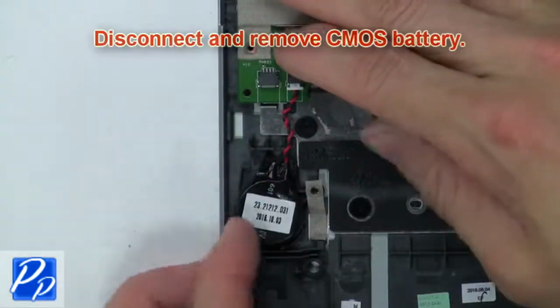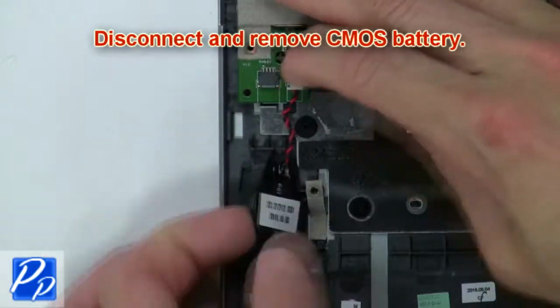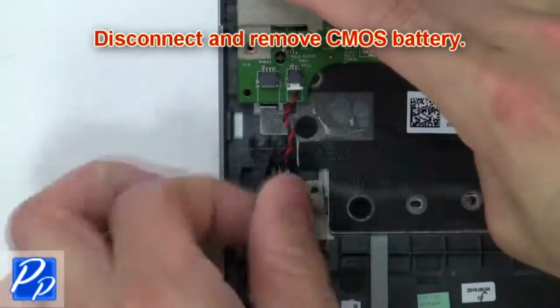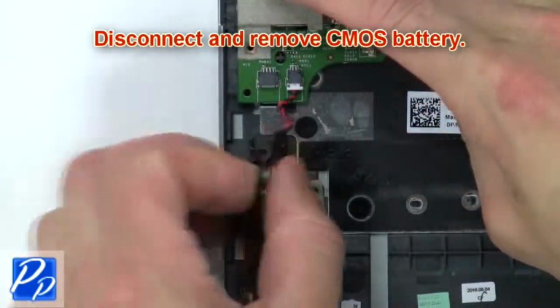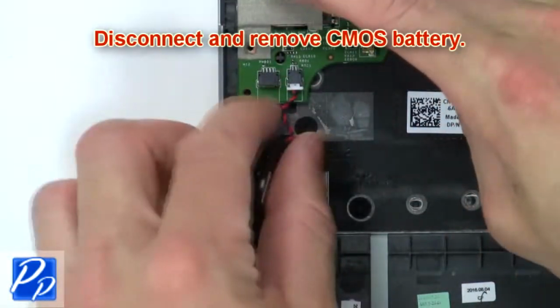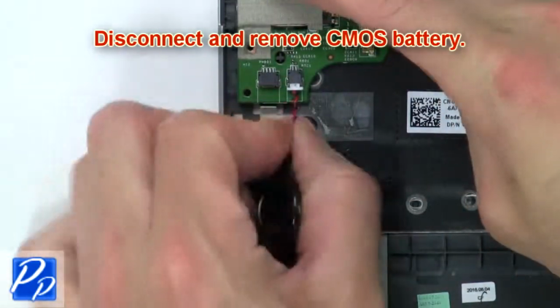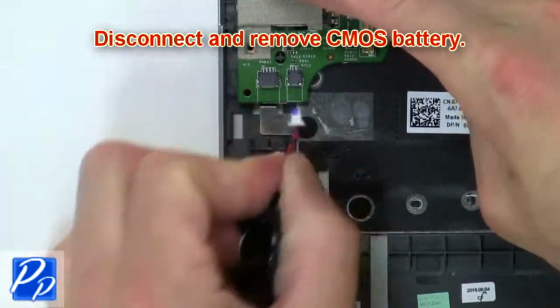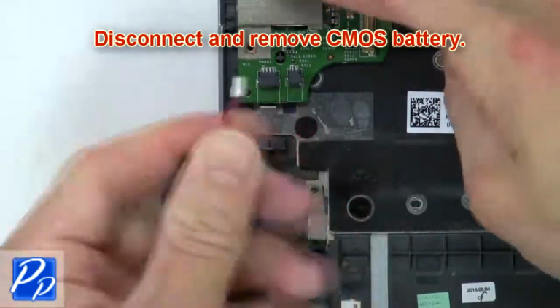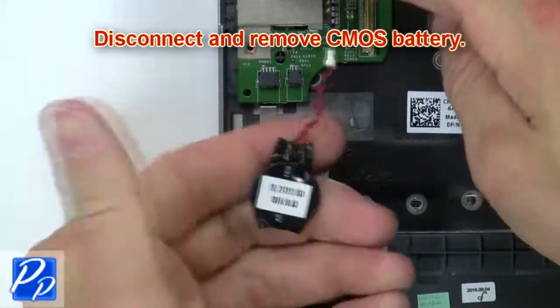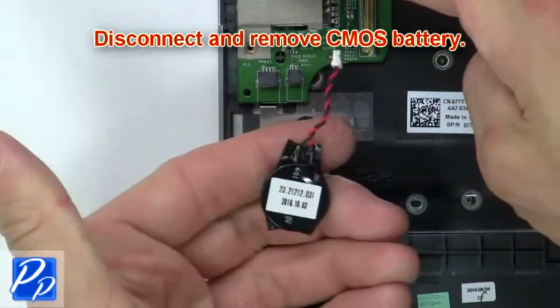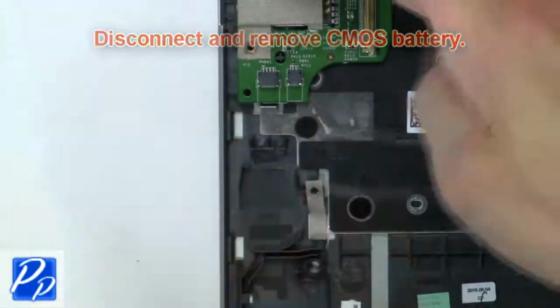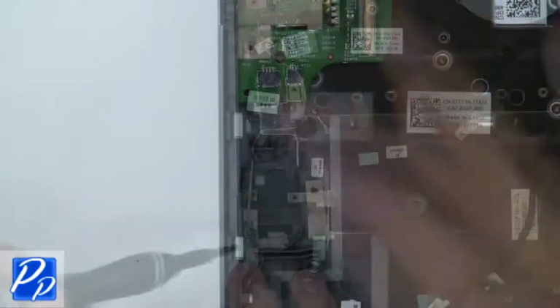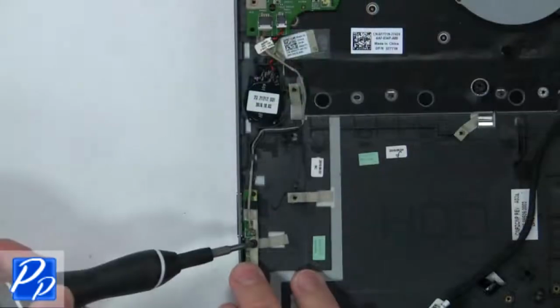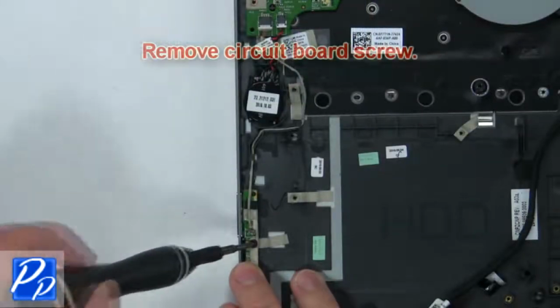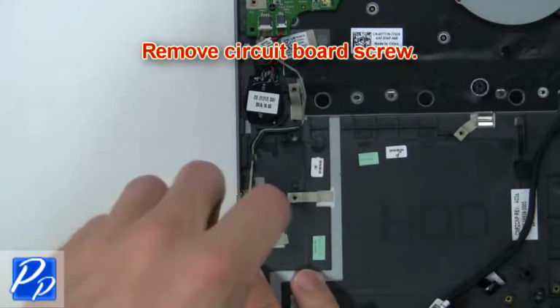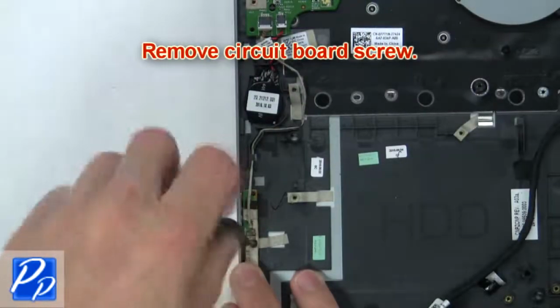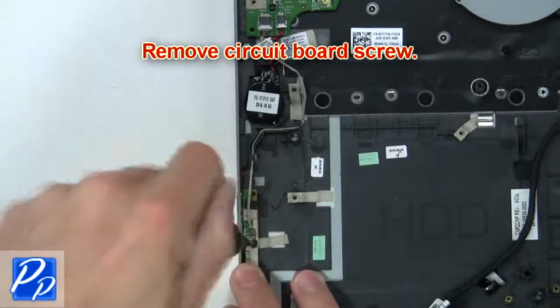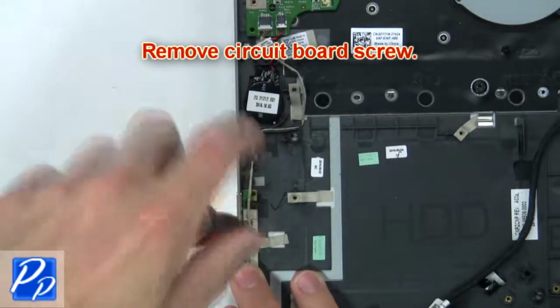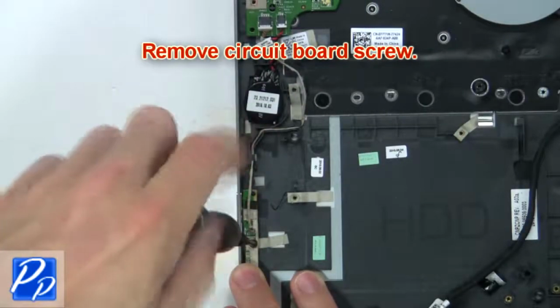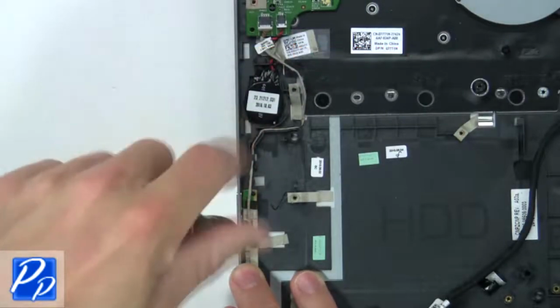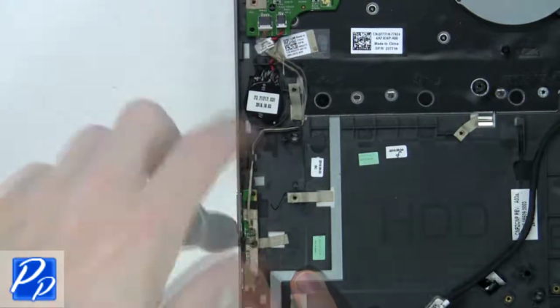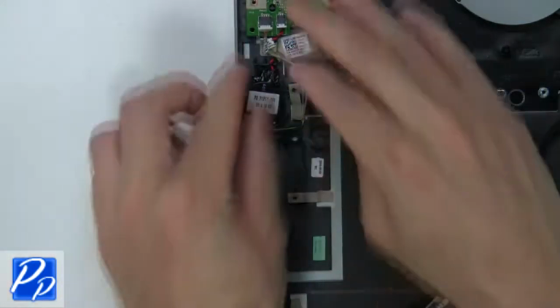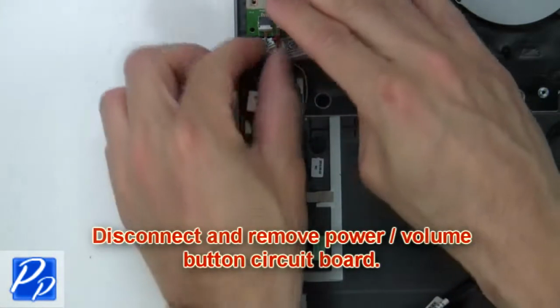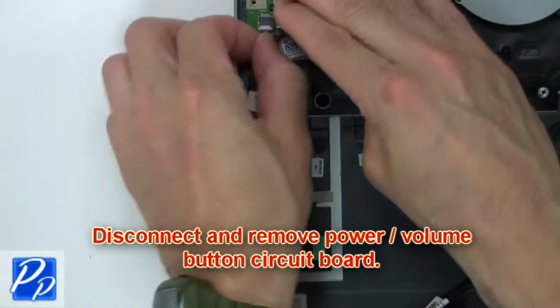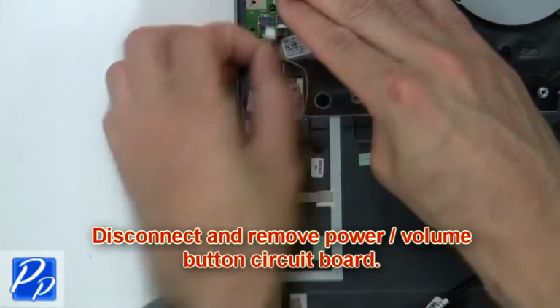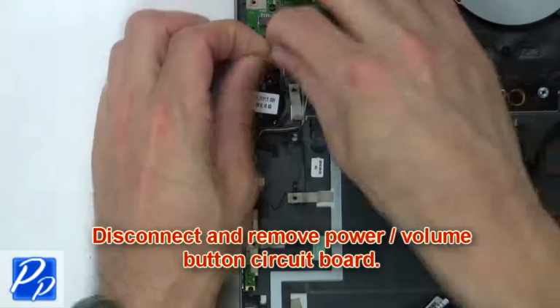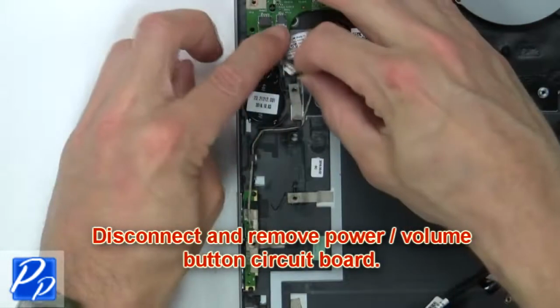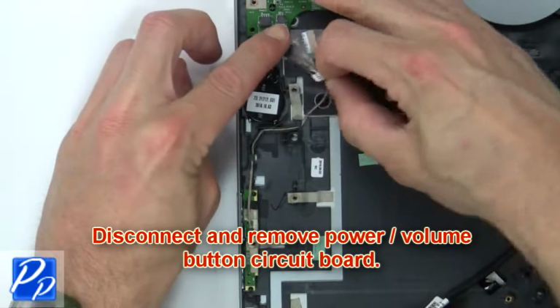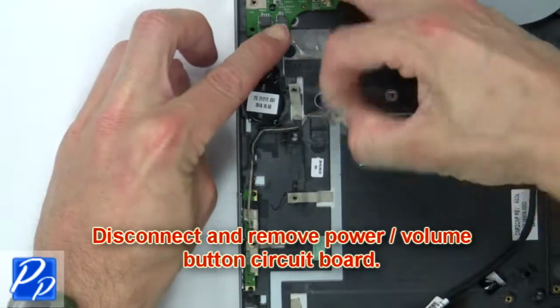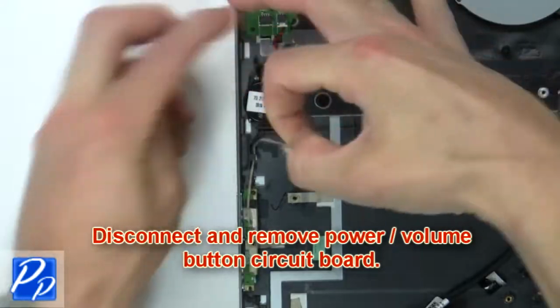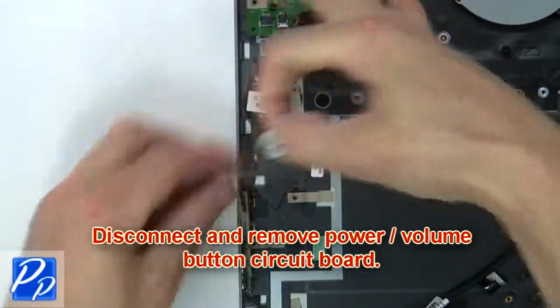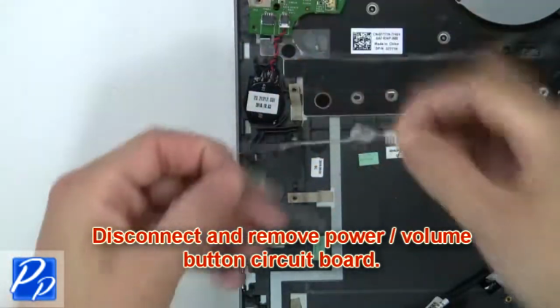Now disconnect and remove the CMOS battery. Now remove the circuit board screw. Then disconnect and remove the power volume button circuit board.